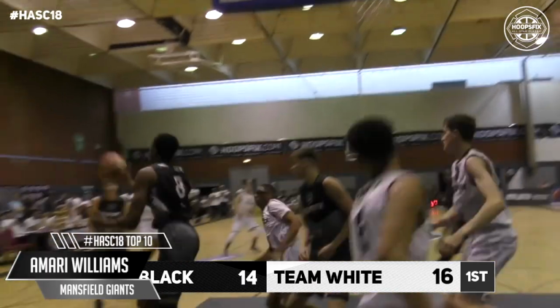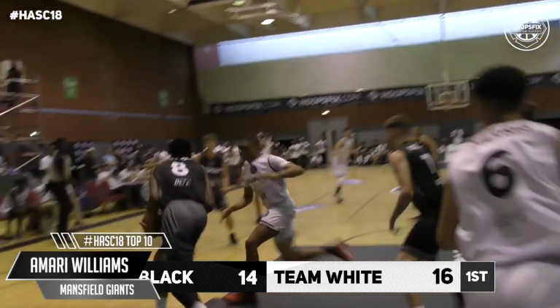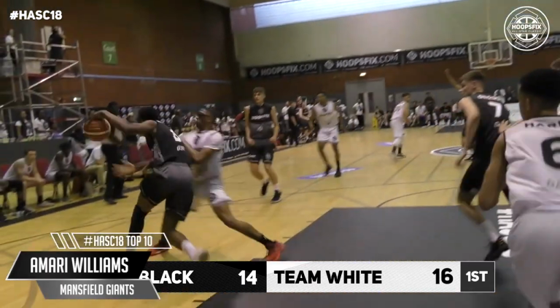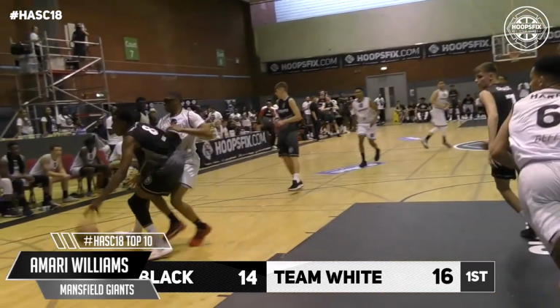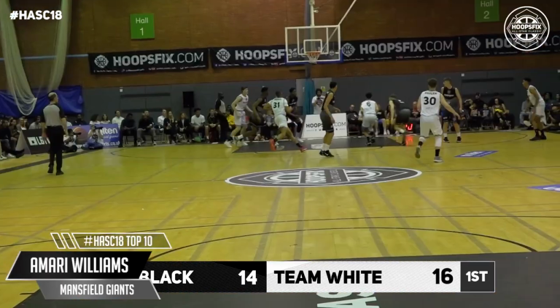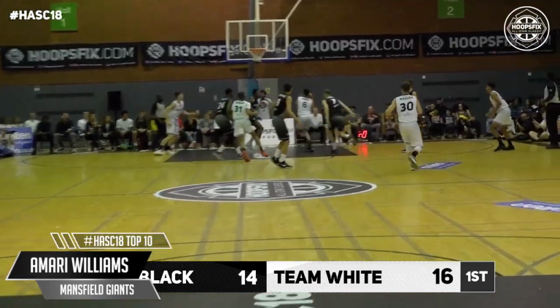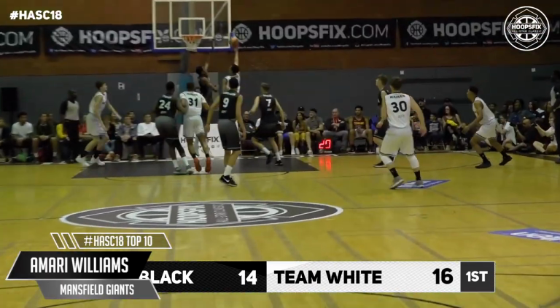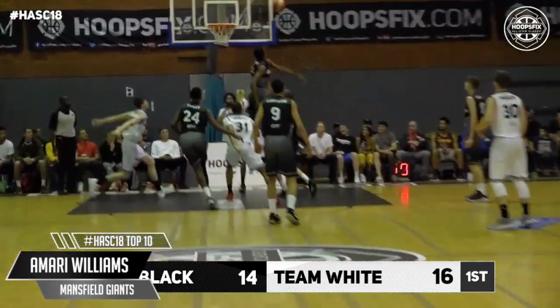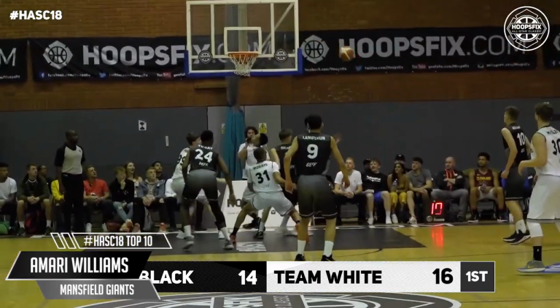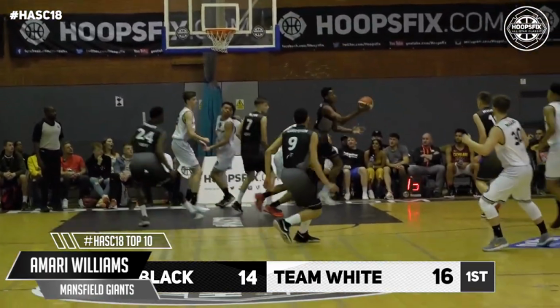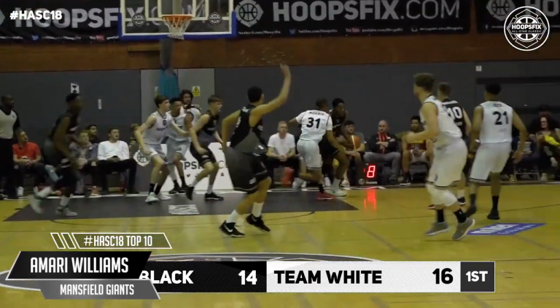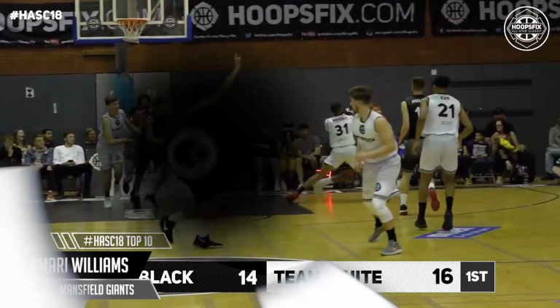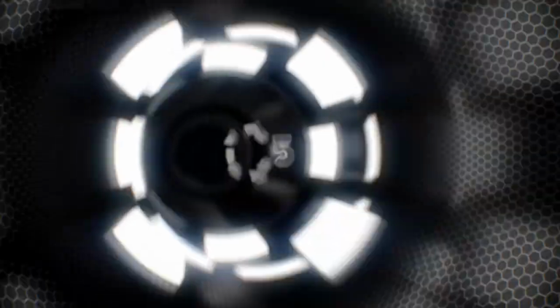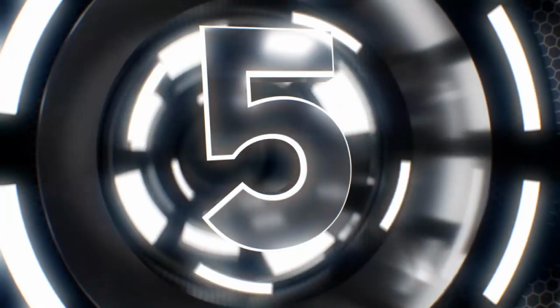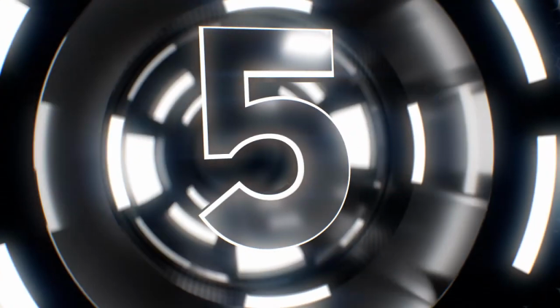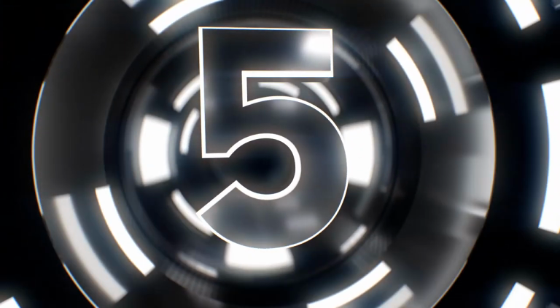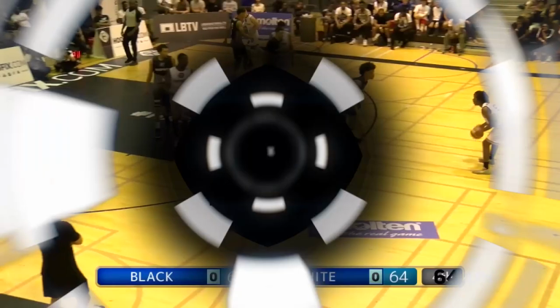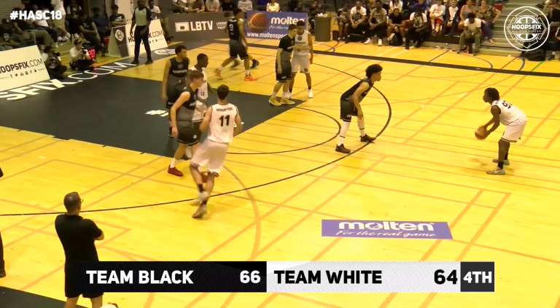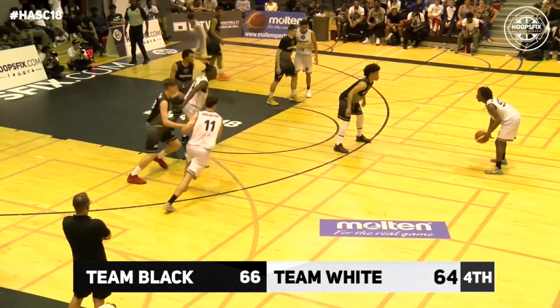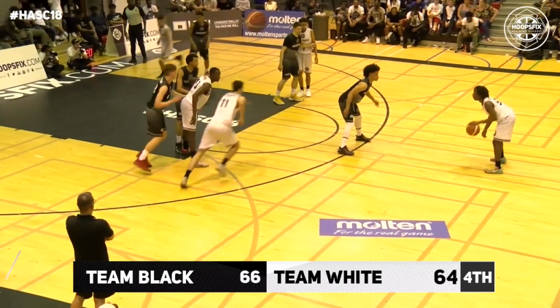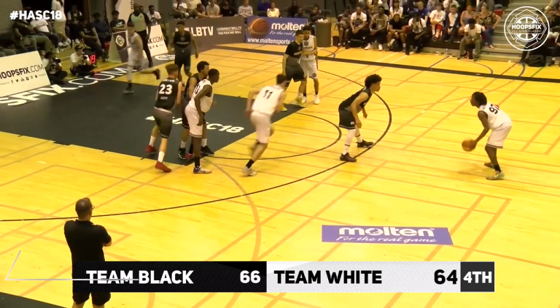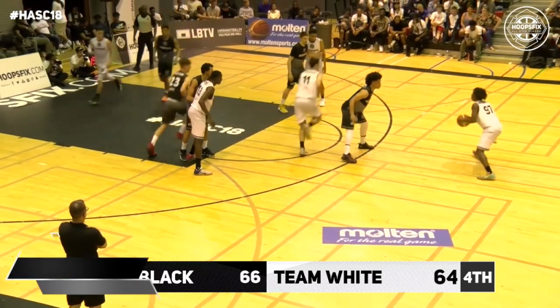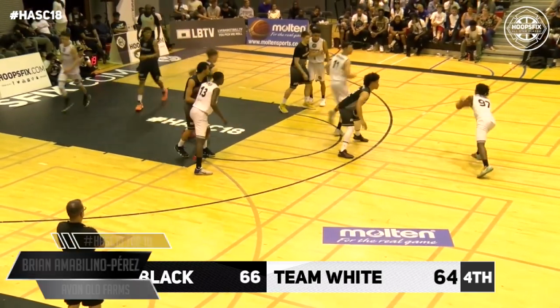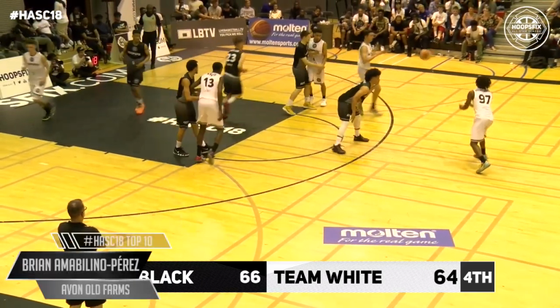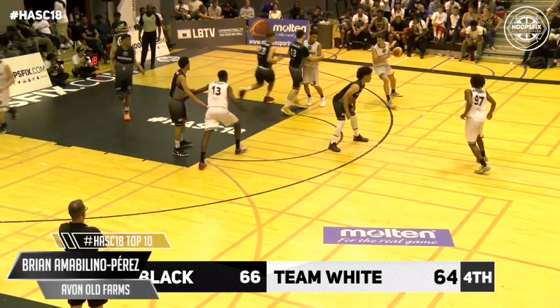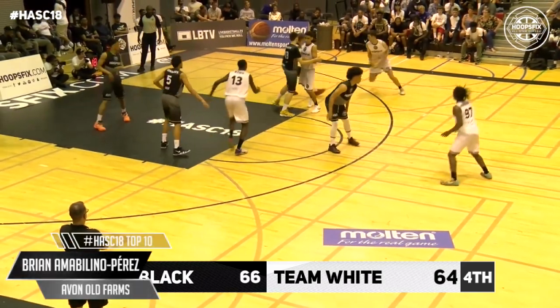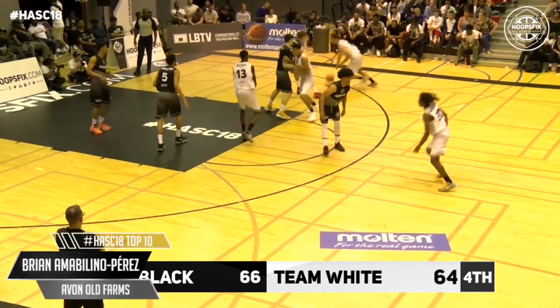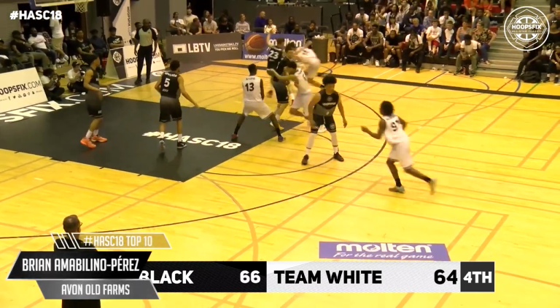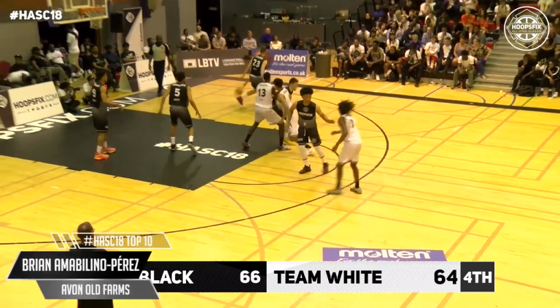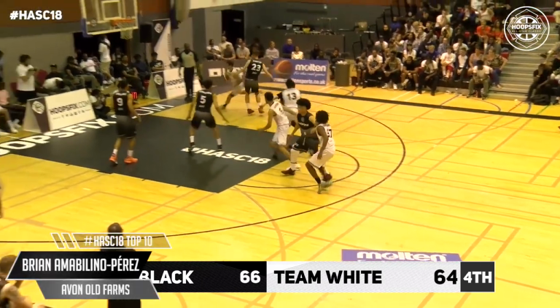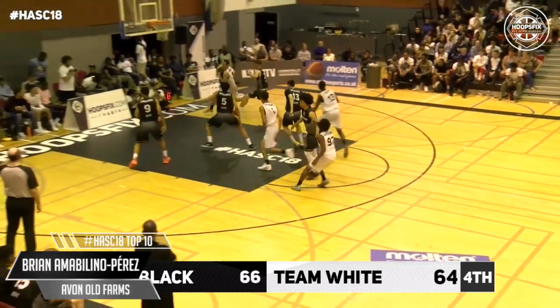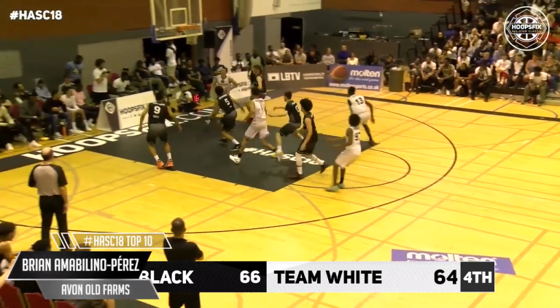It's the dagger three and then the huge block as well. This game just seems to have raised a notch on its intensity levels. It's been give and take the whole way — both teams just back and forth with it.